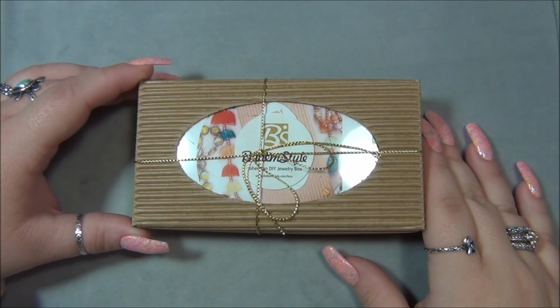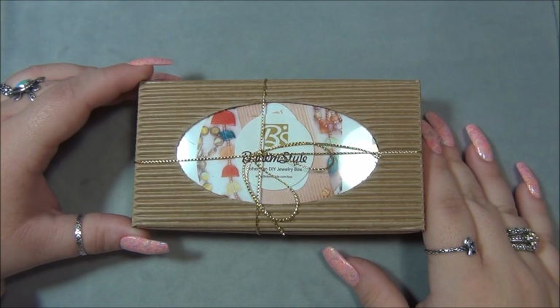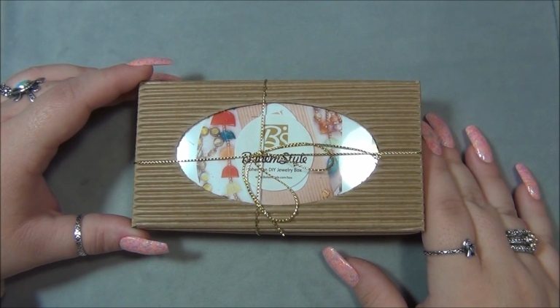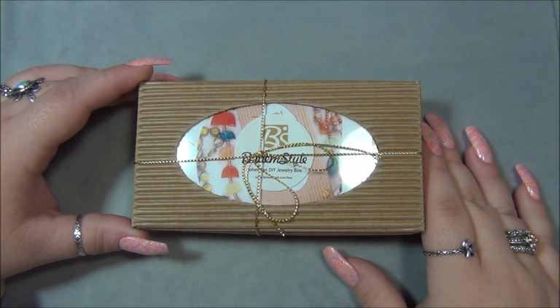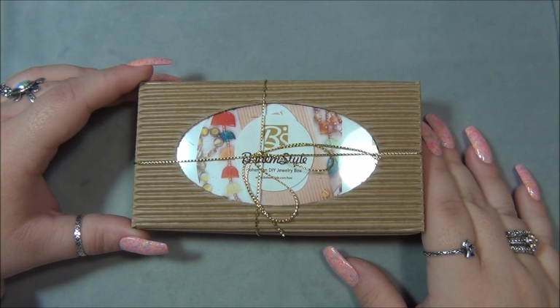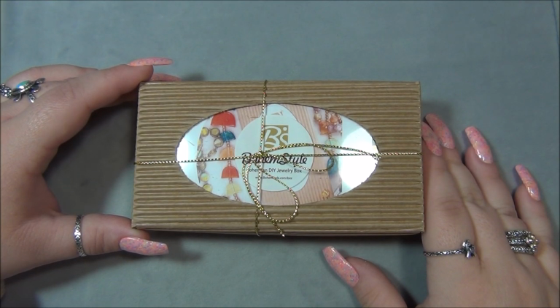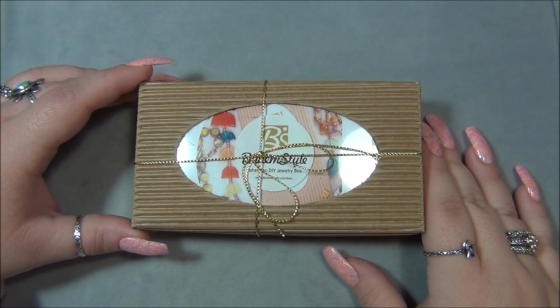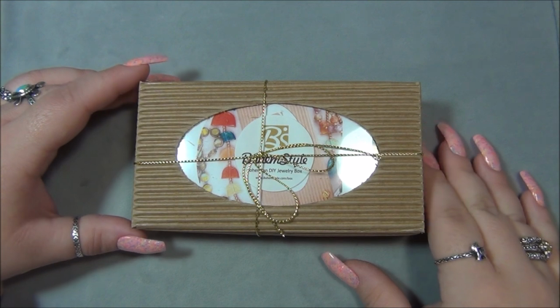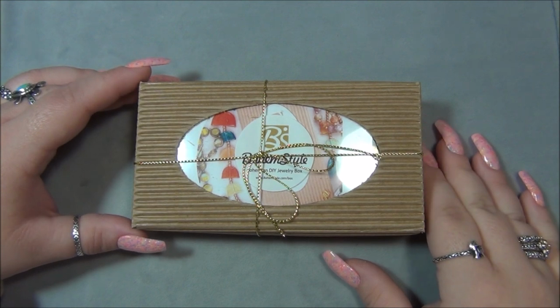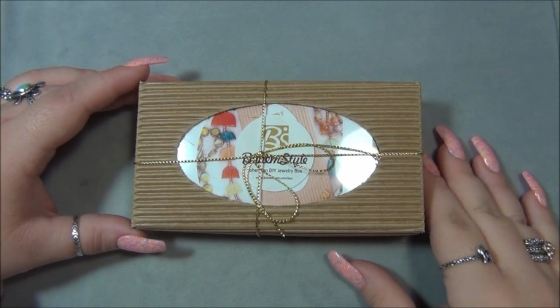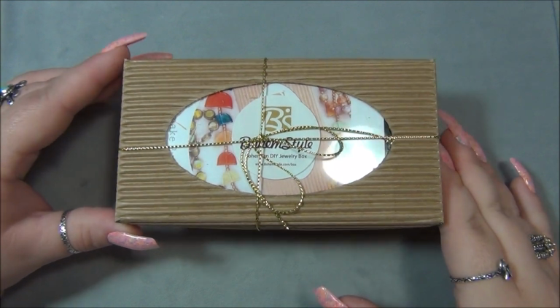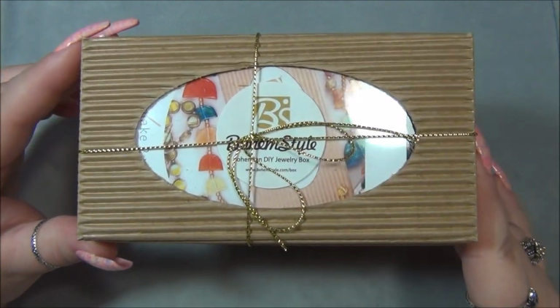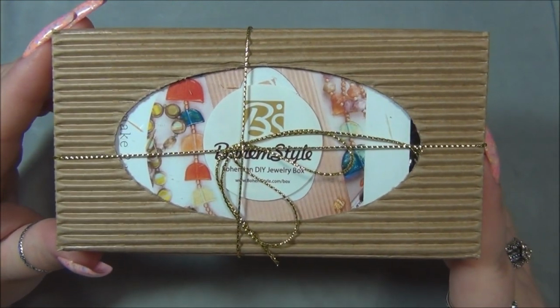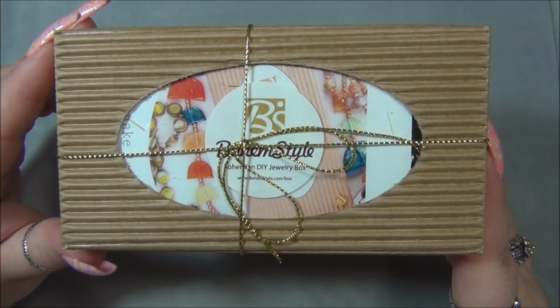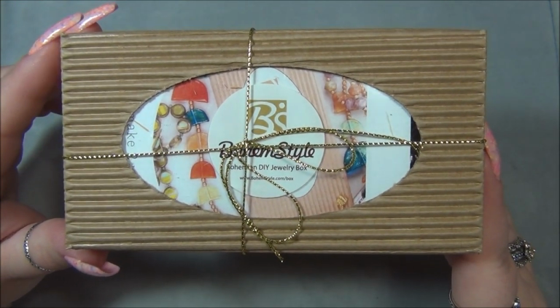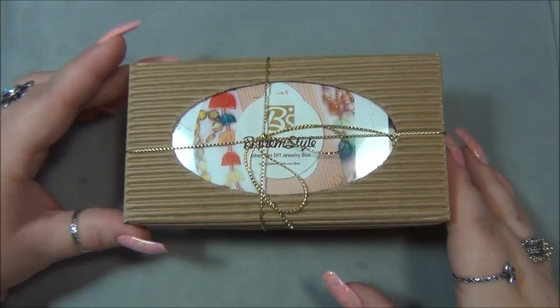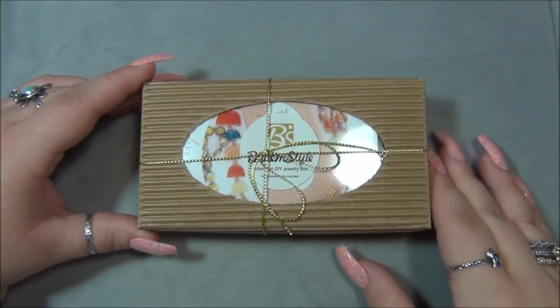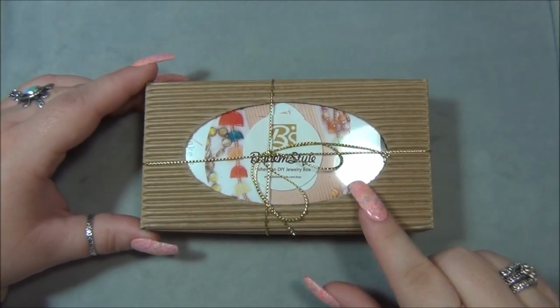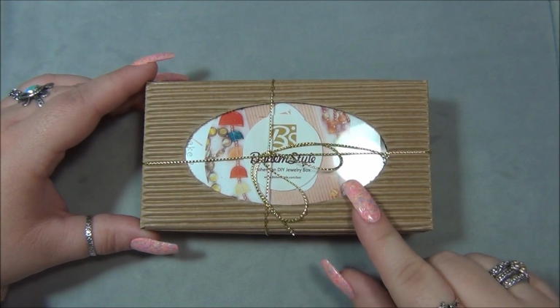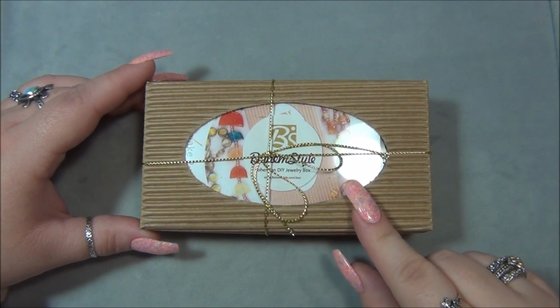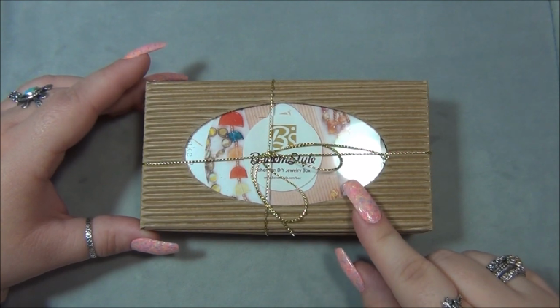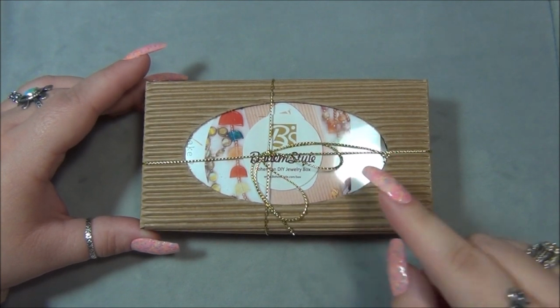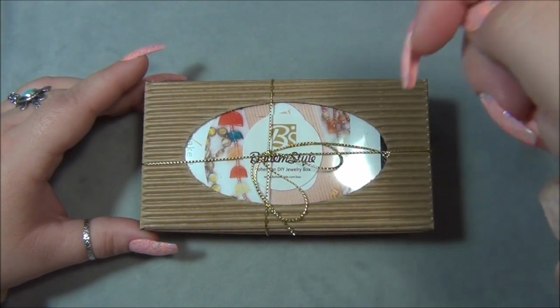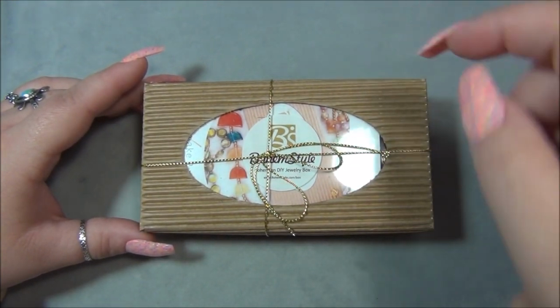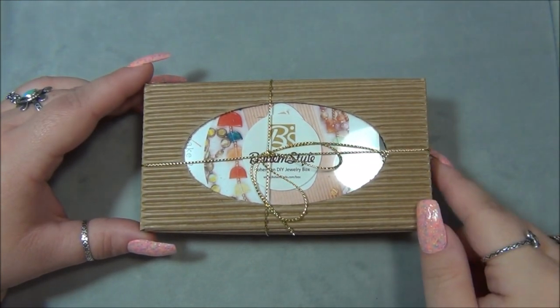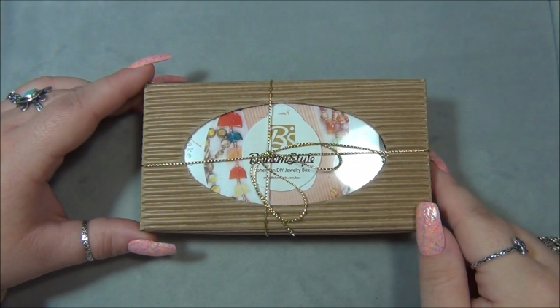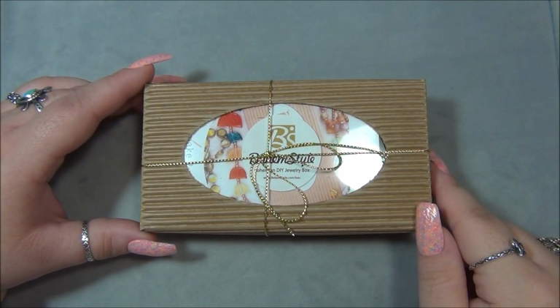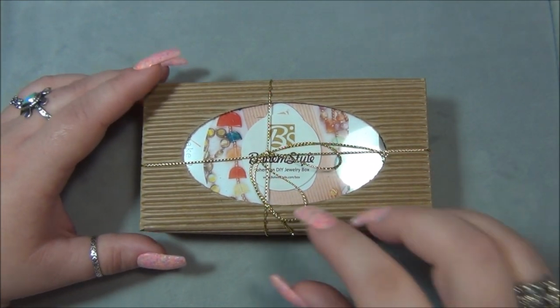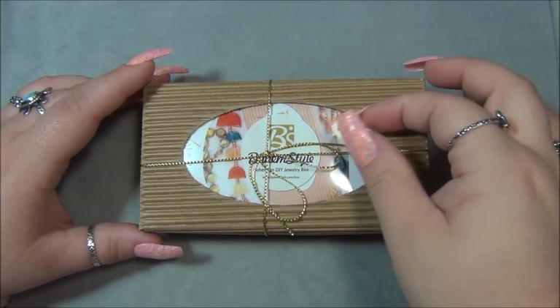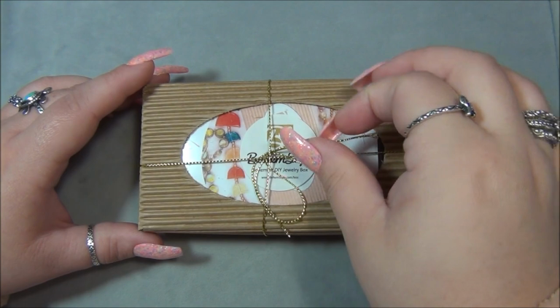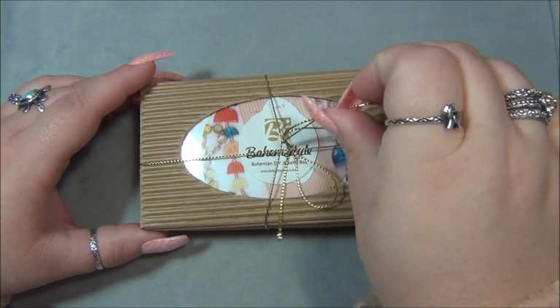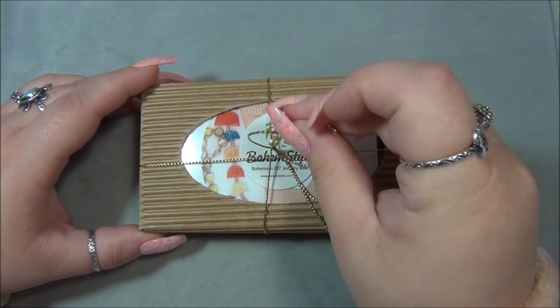Hello everyone, I'm Alicia, welcome to my Beetle Tonight channel. For this video I'm going to open up another monthly subscription from Bohem Style. In case you're interested in this box, I will leave a link for it down below in the description bar. So let's see what we have.